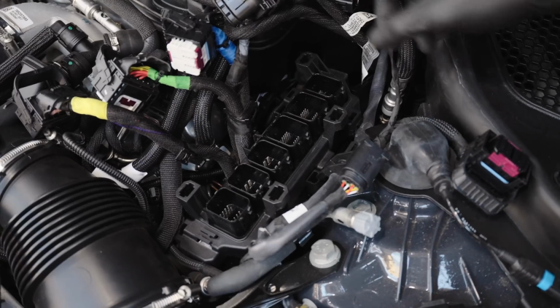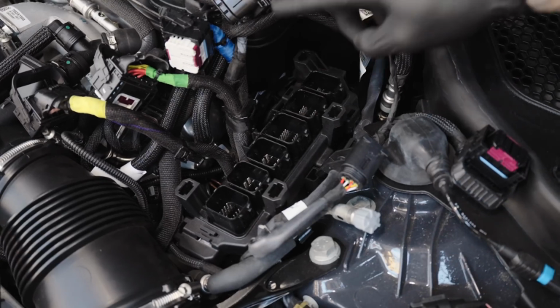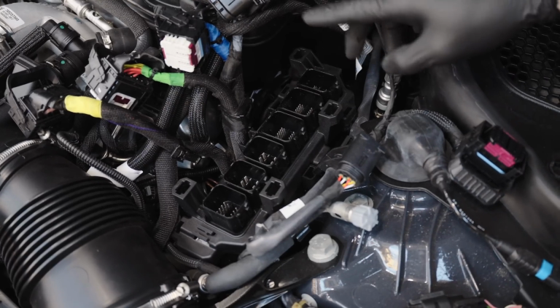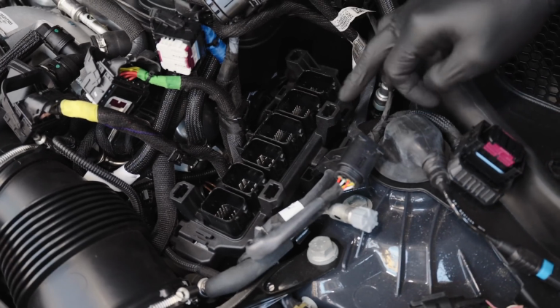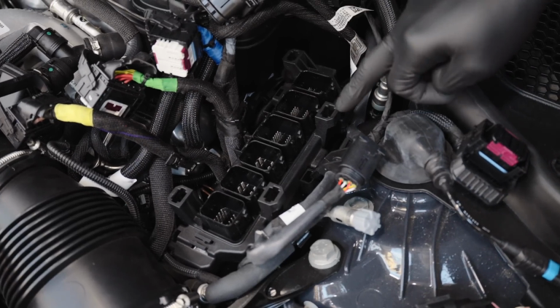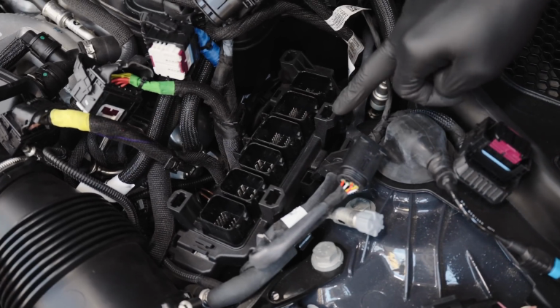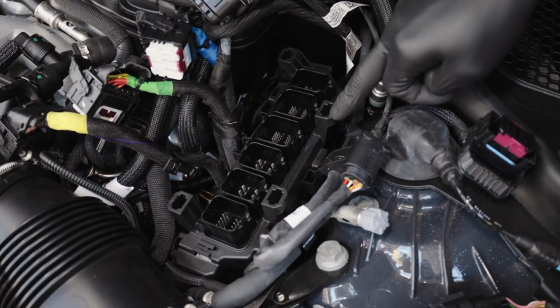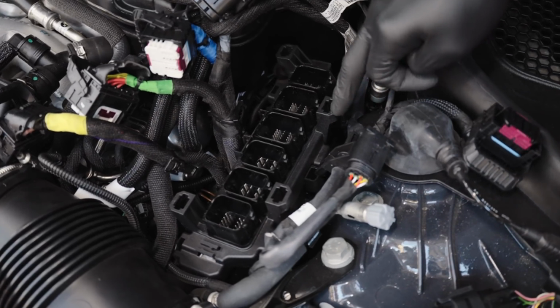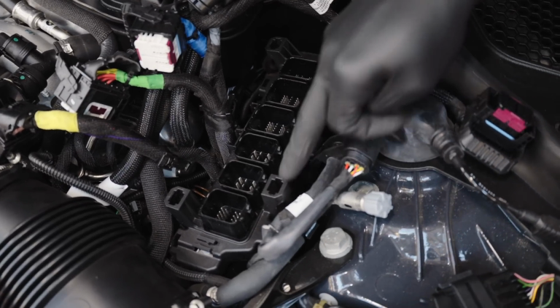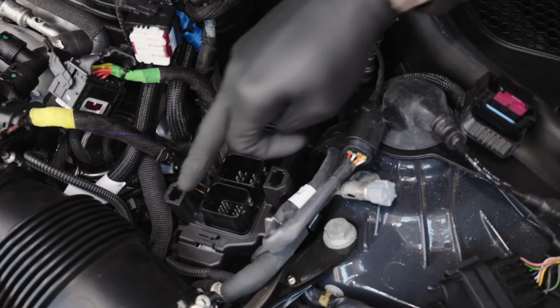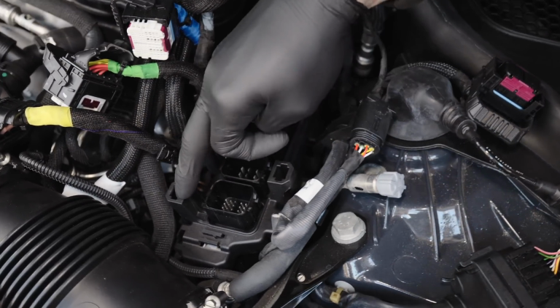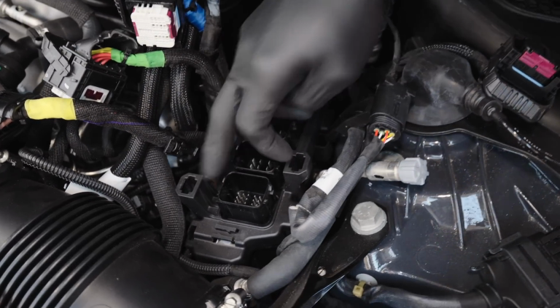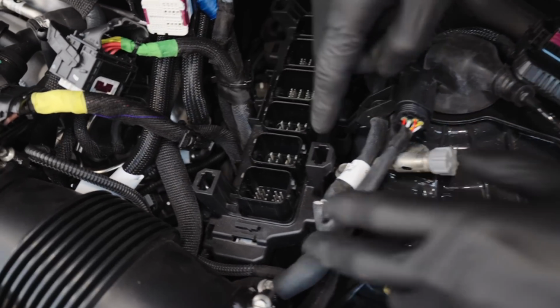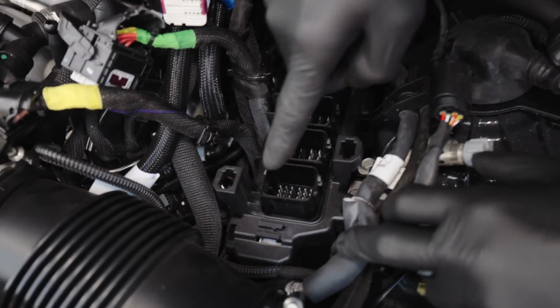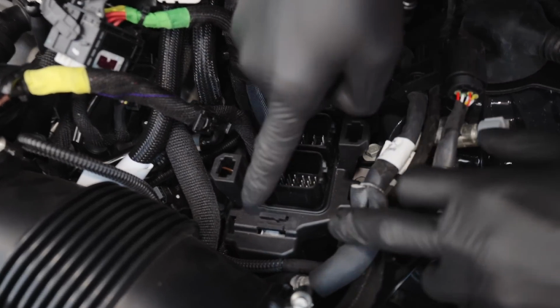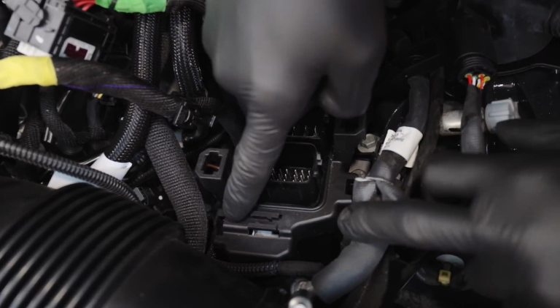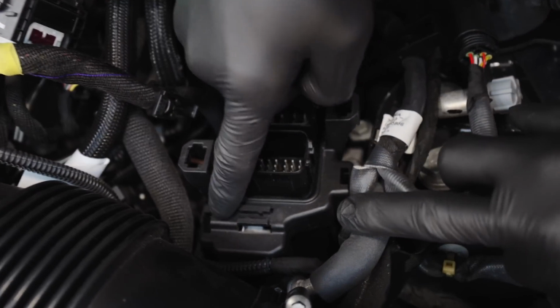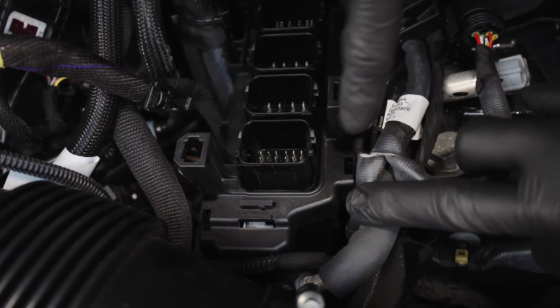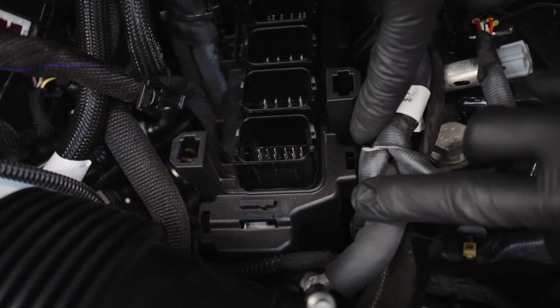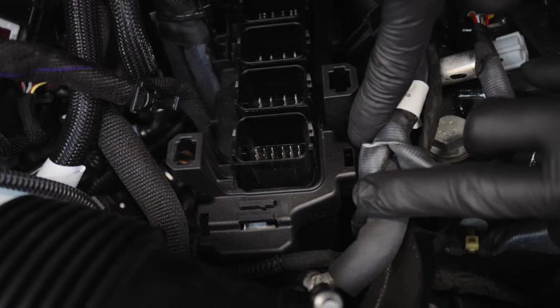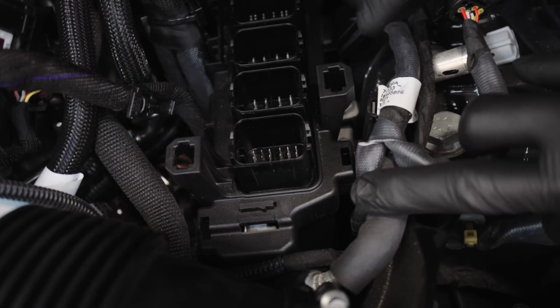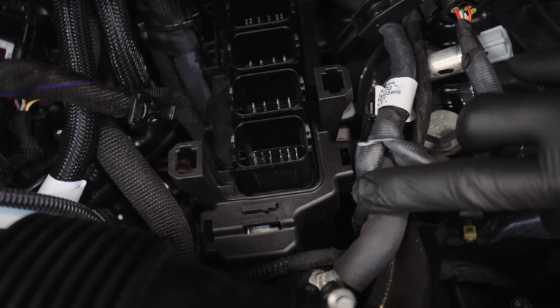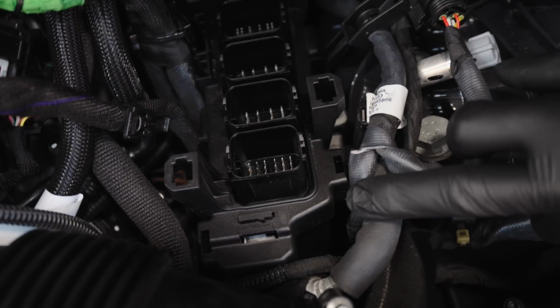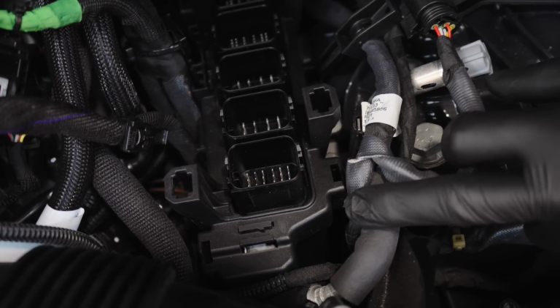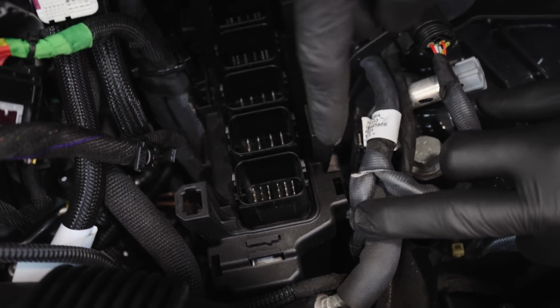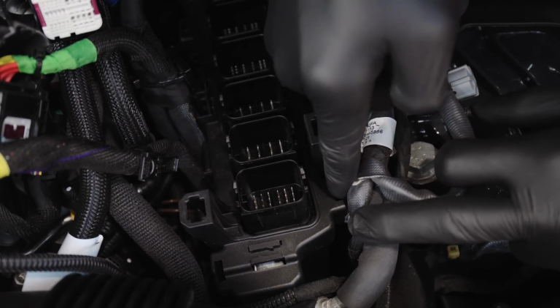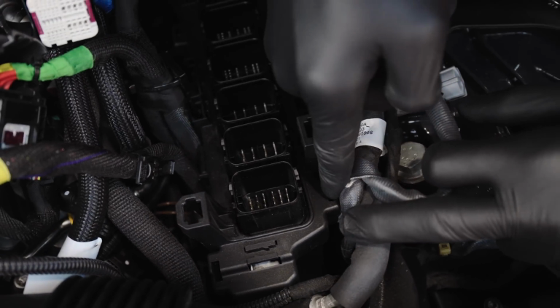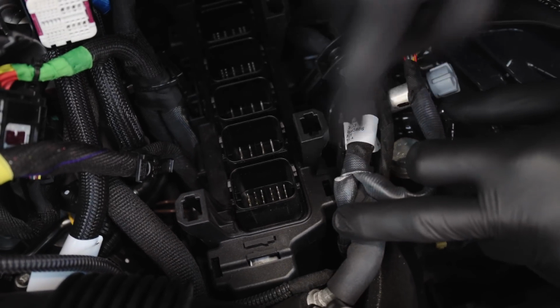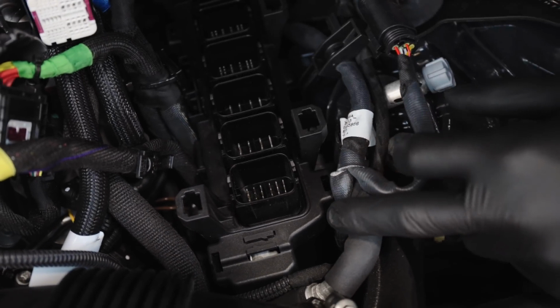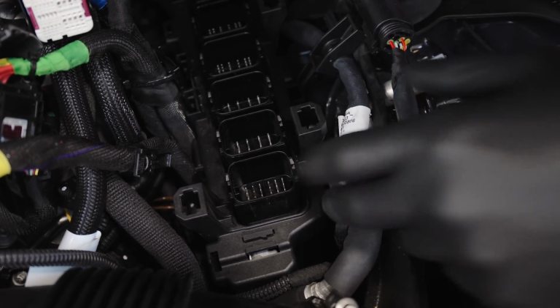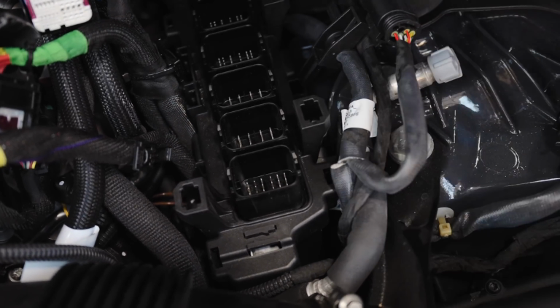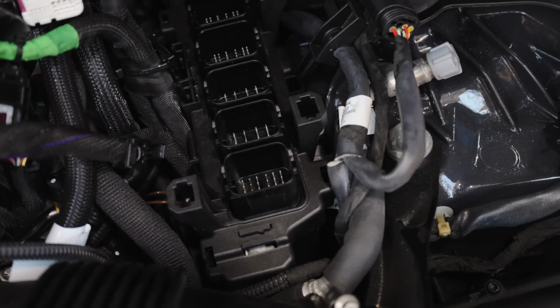With all the plugs disconnected, the next thing to do is take this plastic casing off. There are little slots all the way around - each has a tab, so just put the screwdriver in and pop them out.